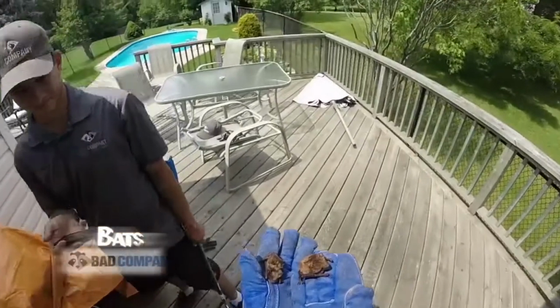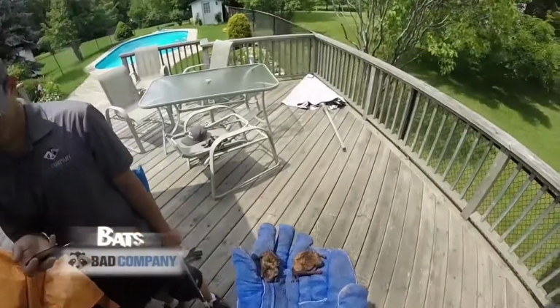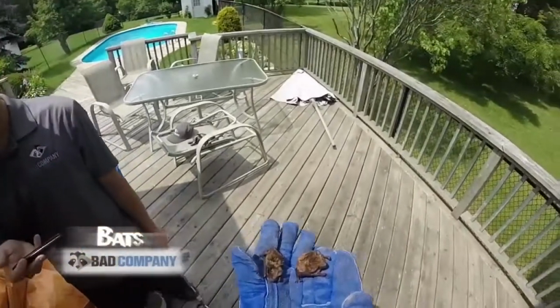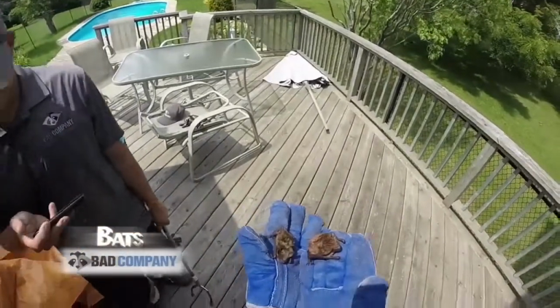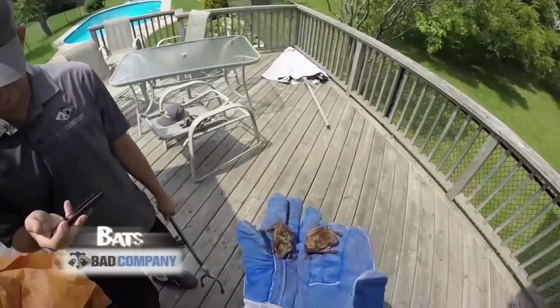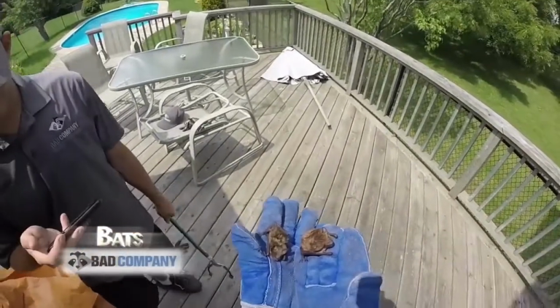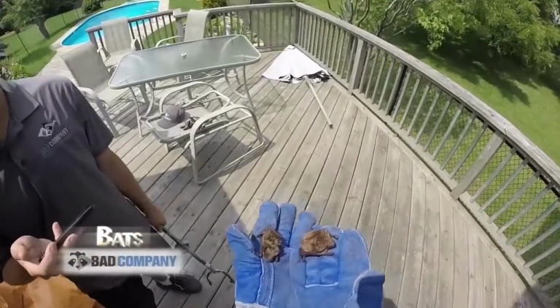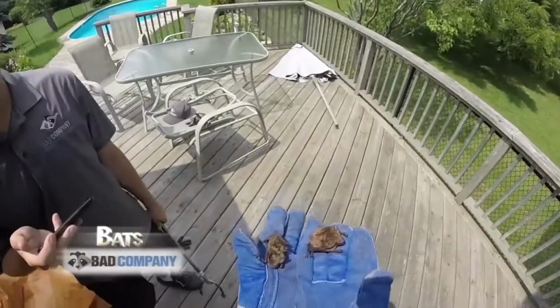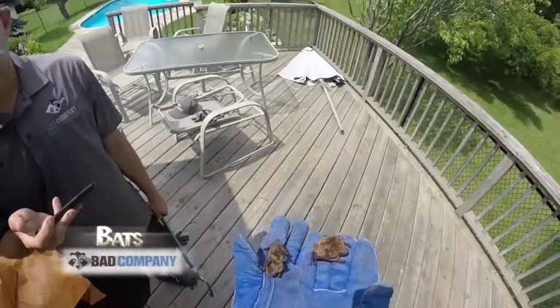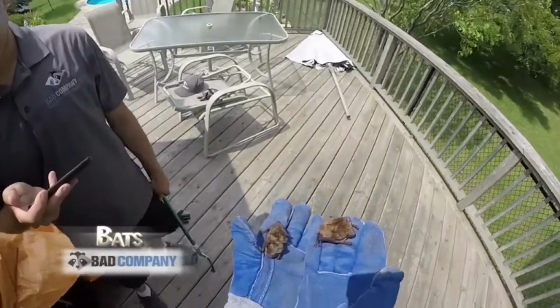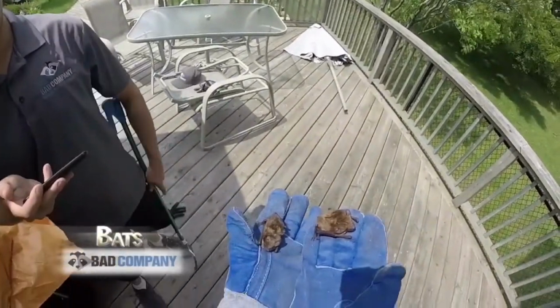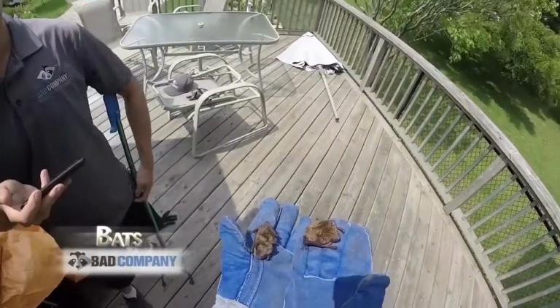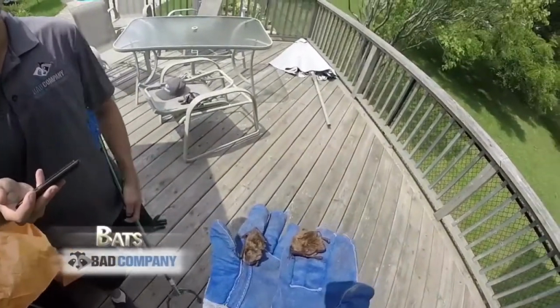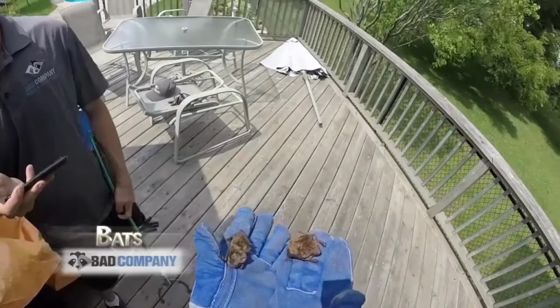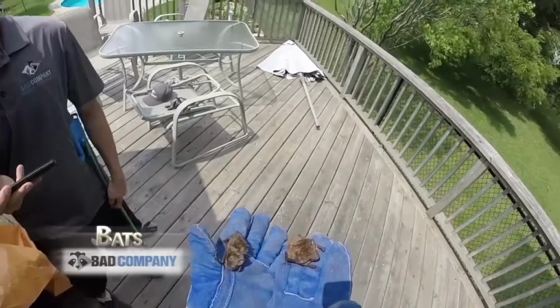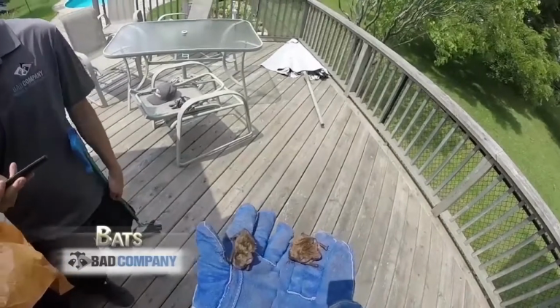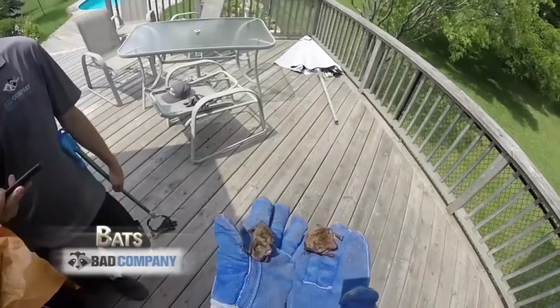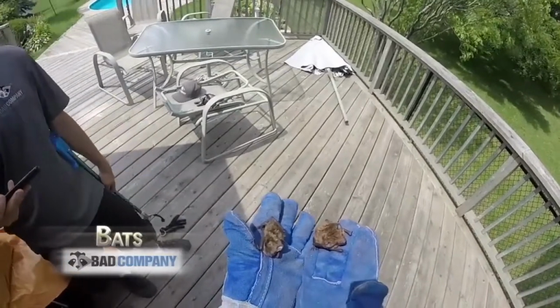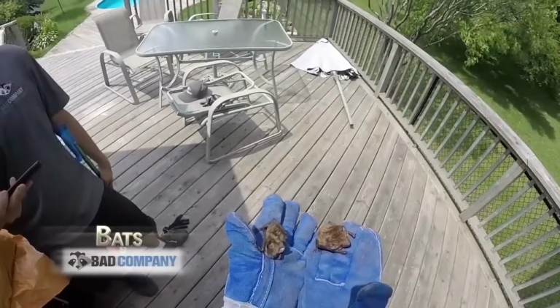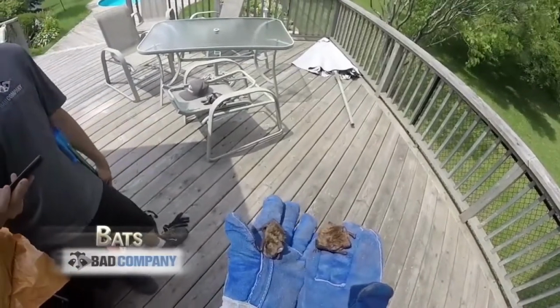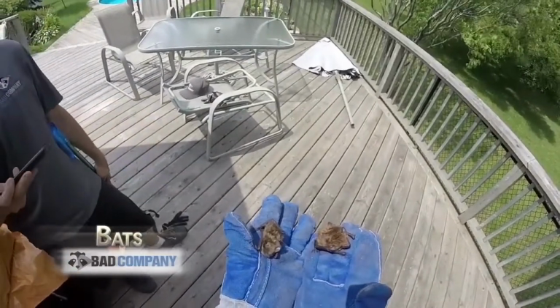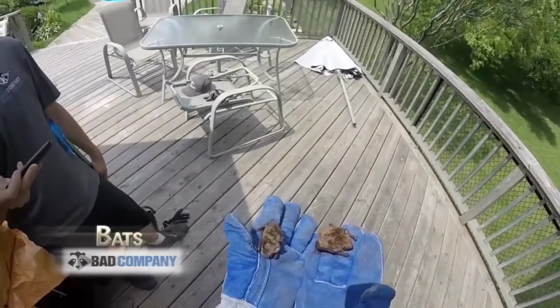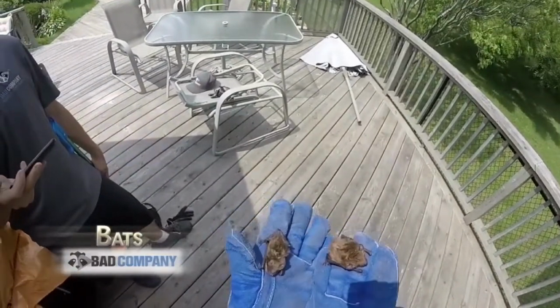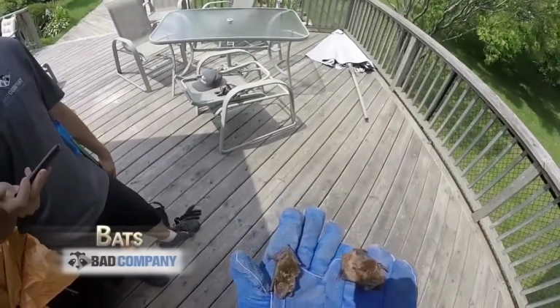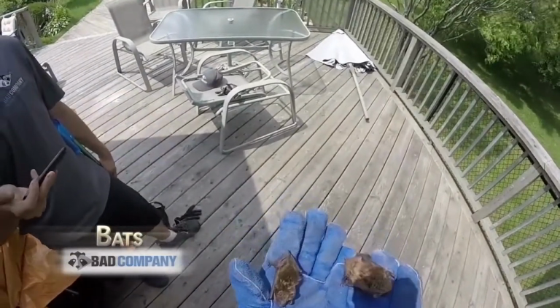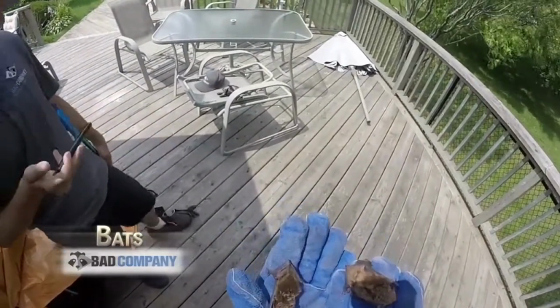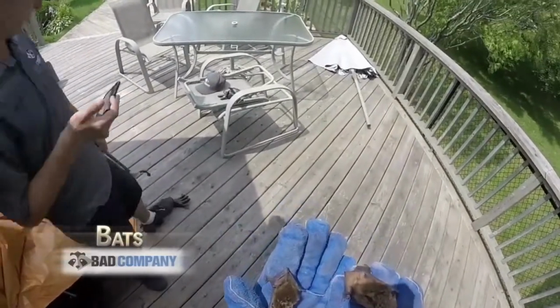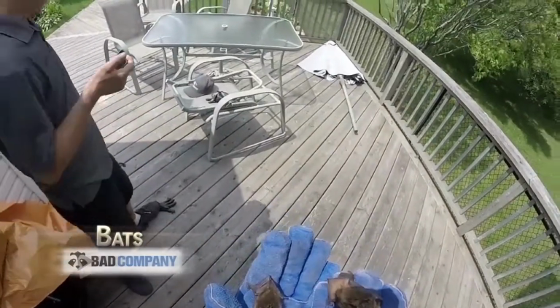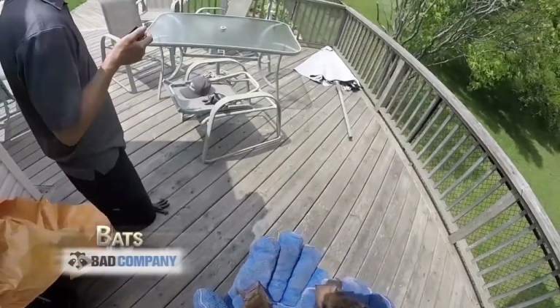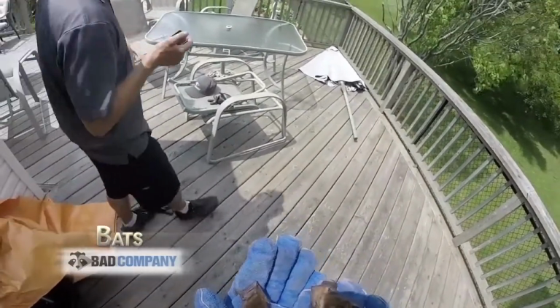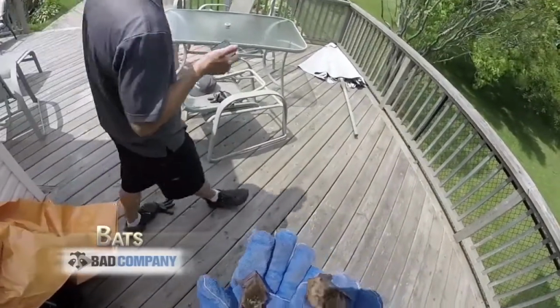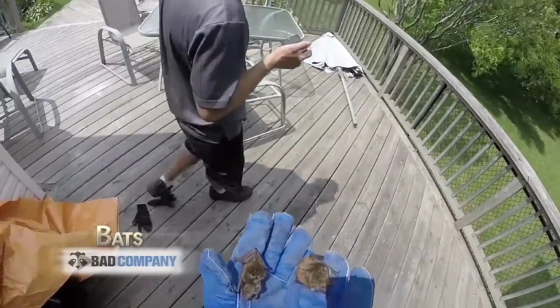Here we have two little brown bats. On the right side is mama bat and the left side is baby bat. You can see he or she is a little bit smaller than mum.